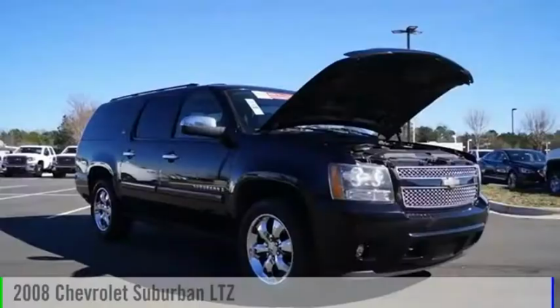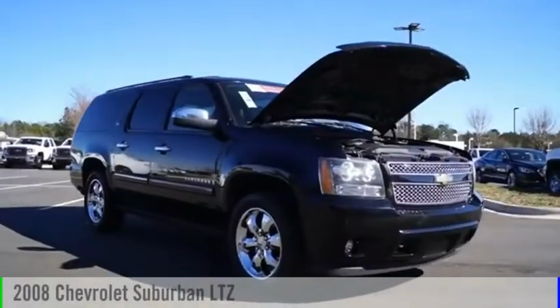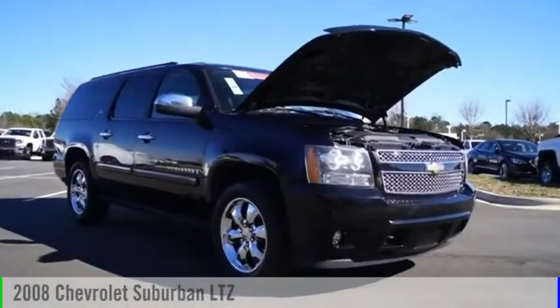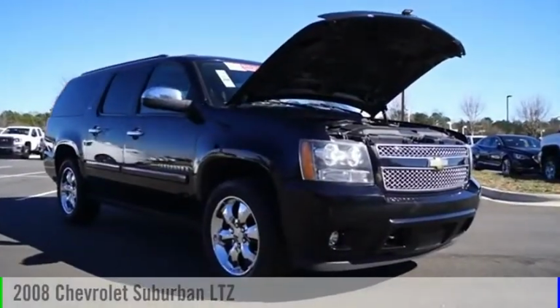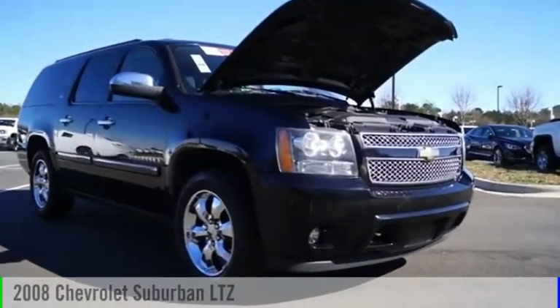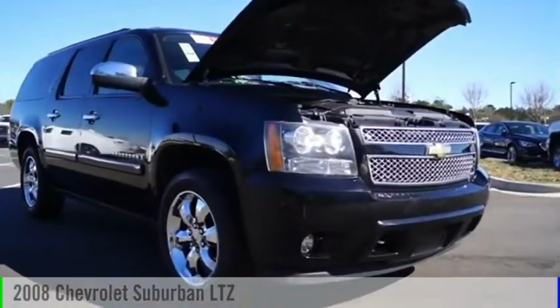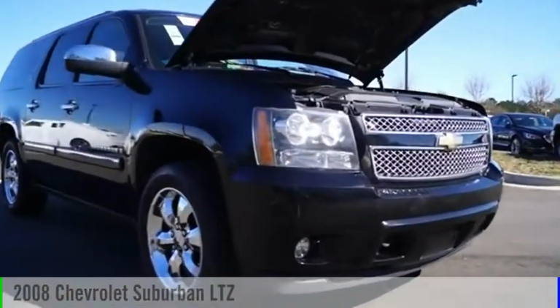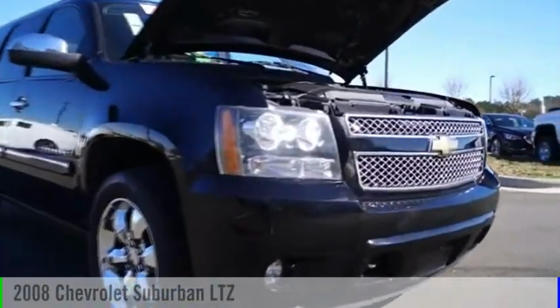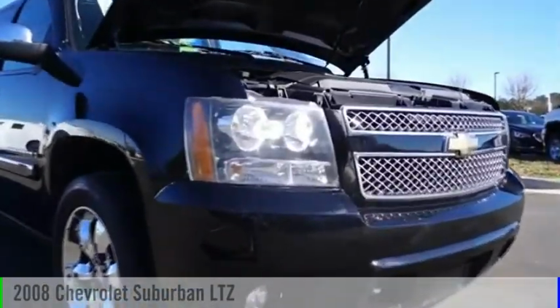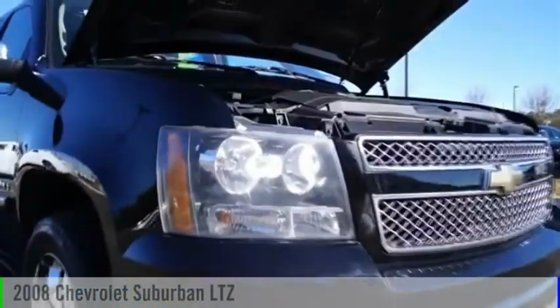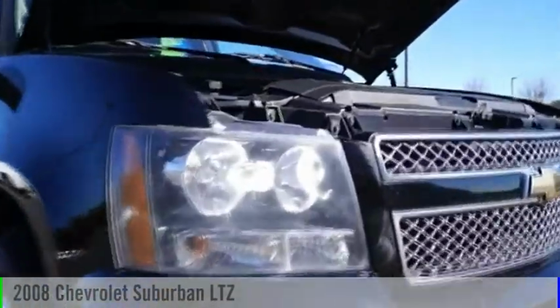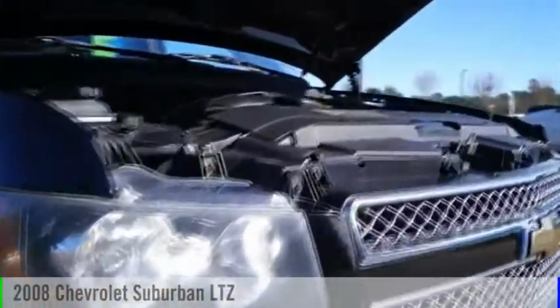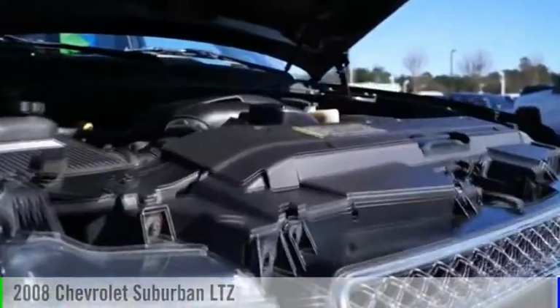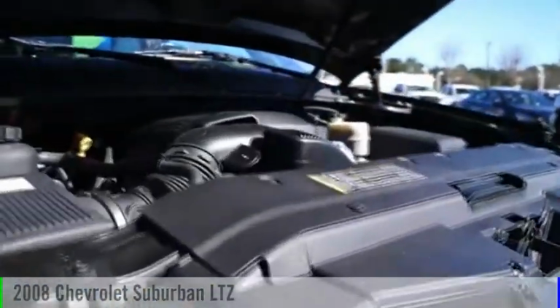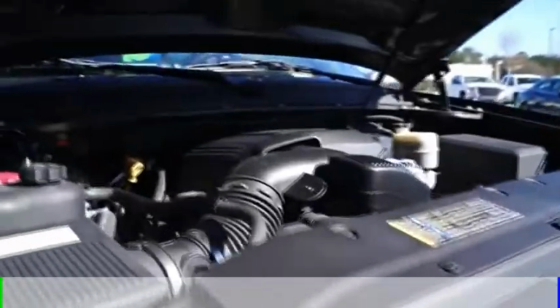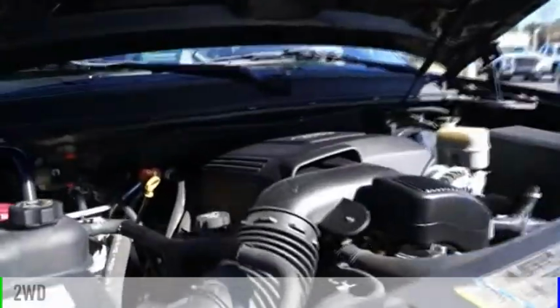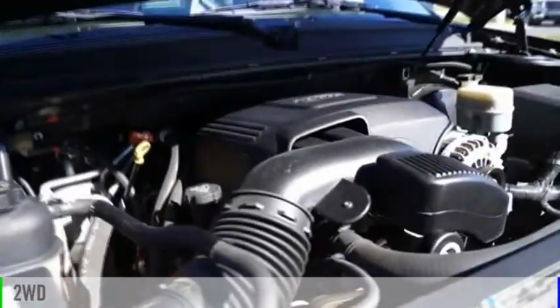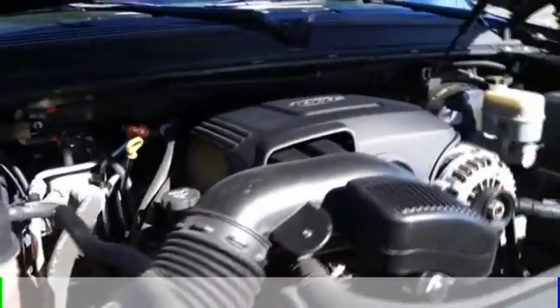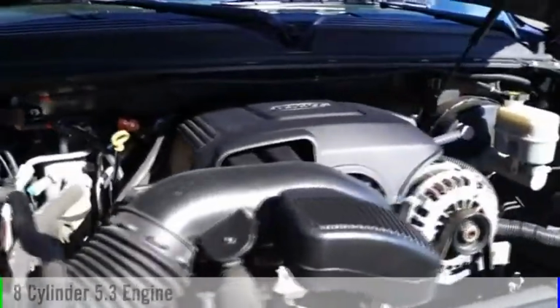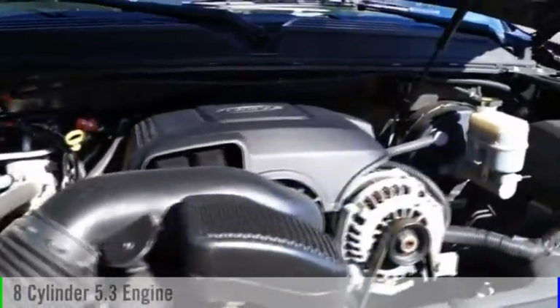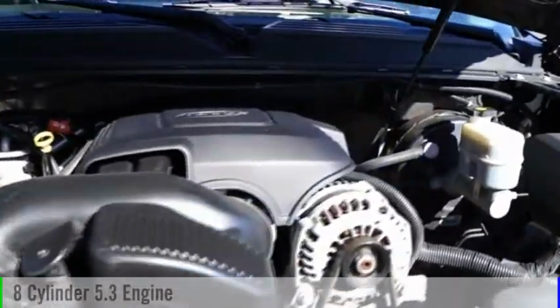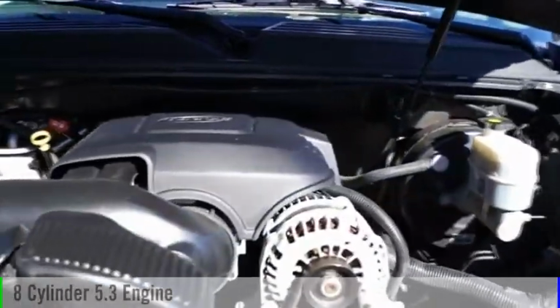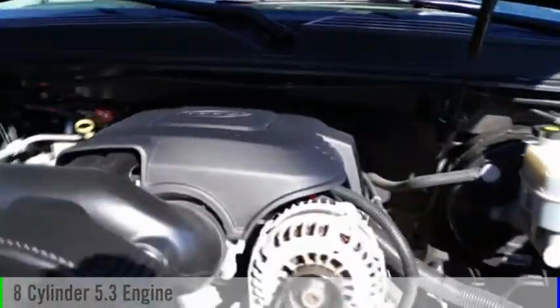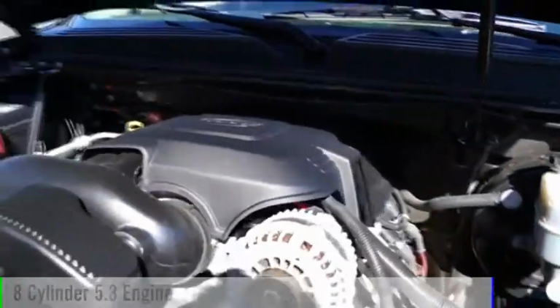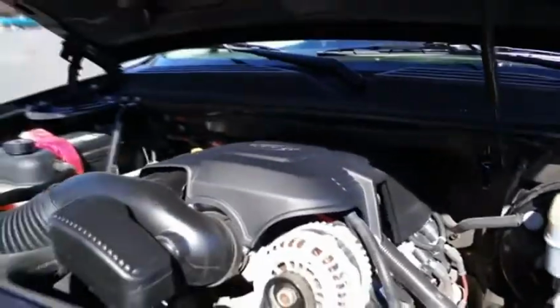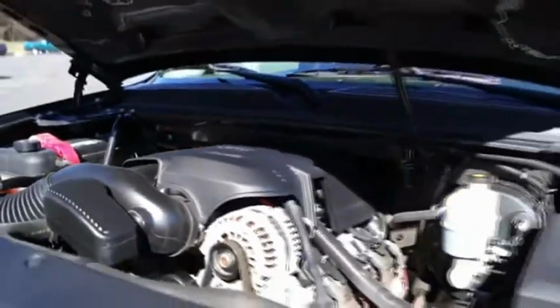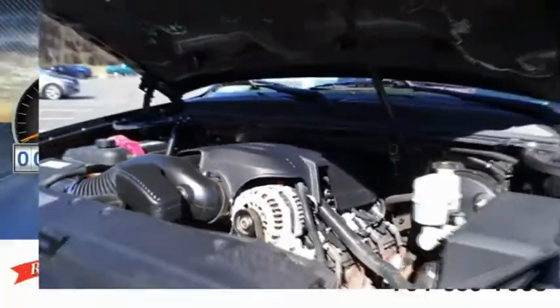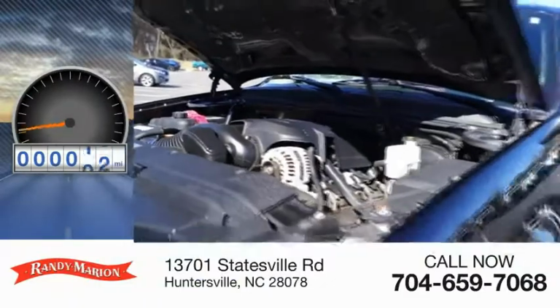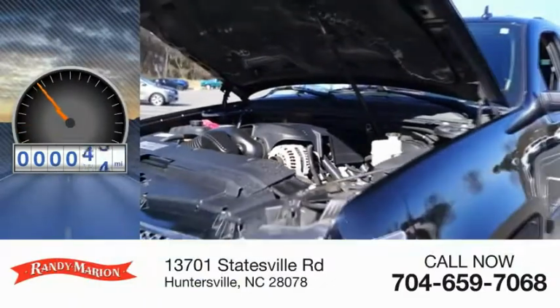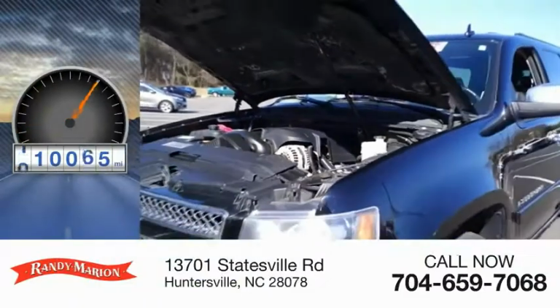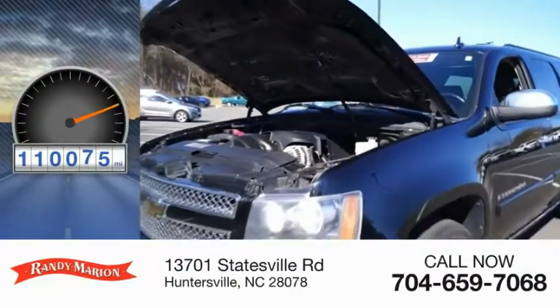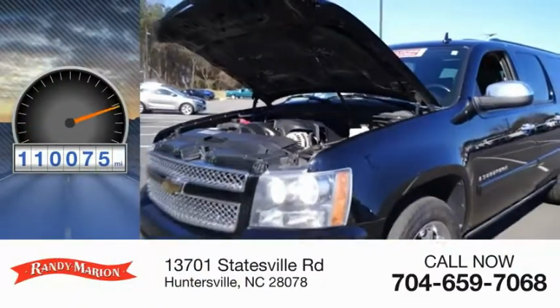Make a great choice today with the 2008 Suburban. This vehicle is powered by a two-wheel drive, eight-cylinder, 5.3-liter engine. This vehicle has less than 115,000 miles.